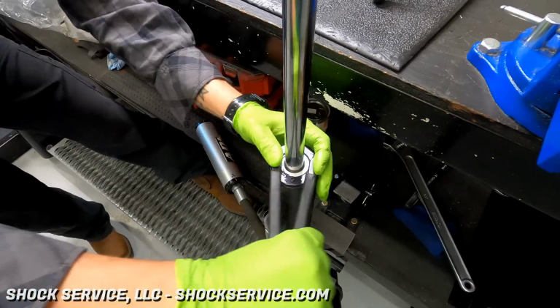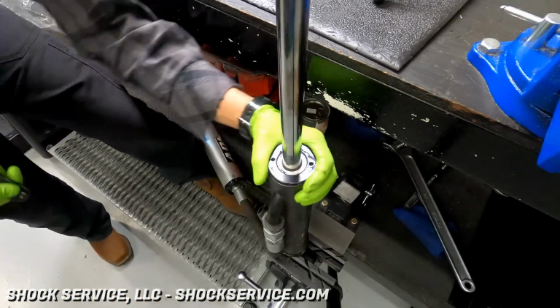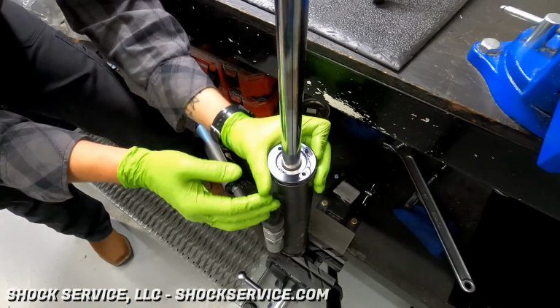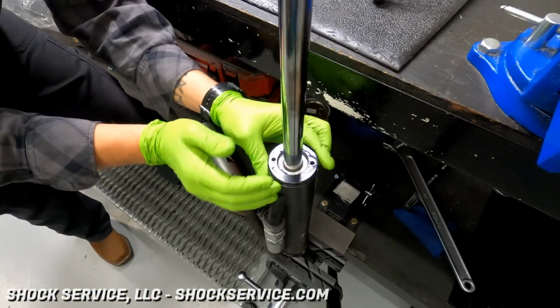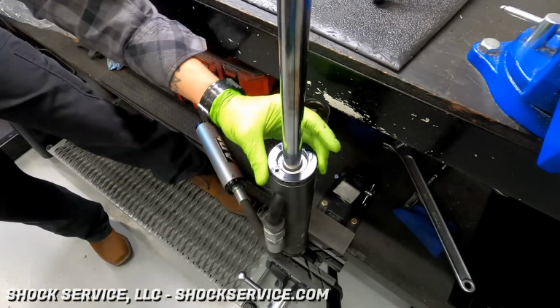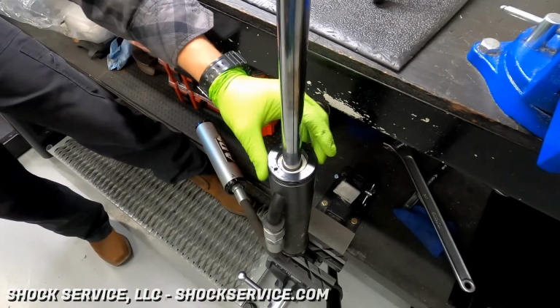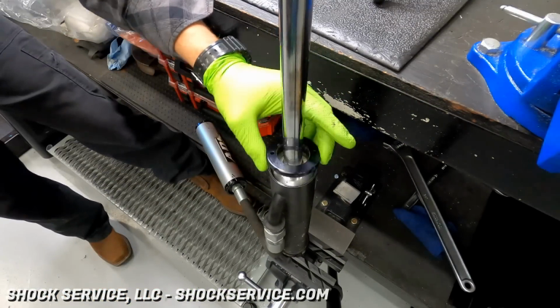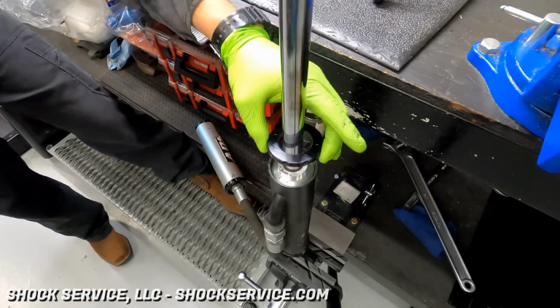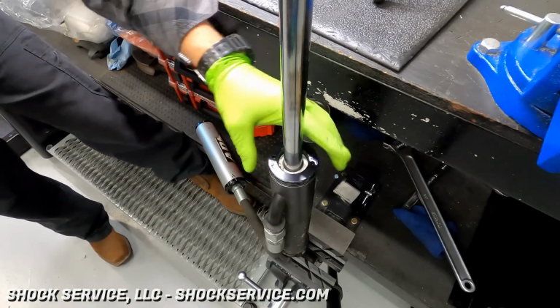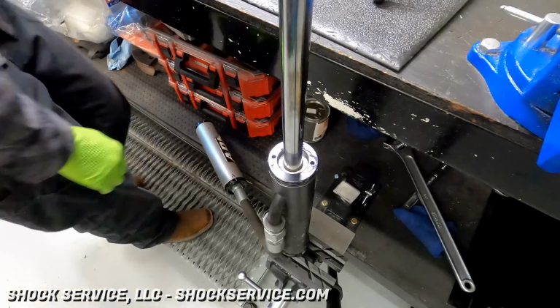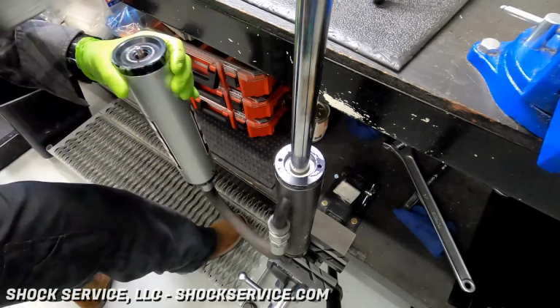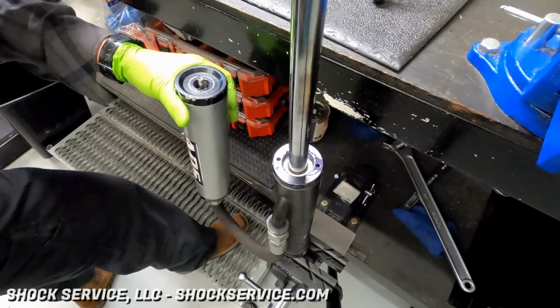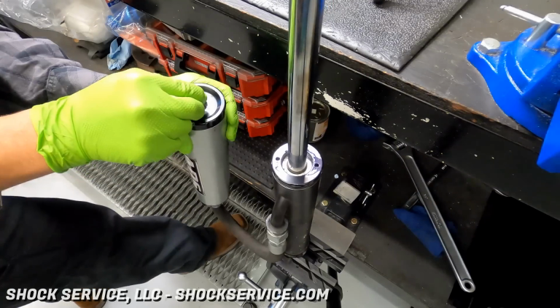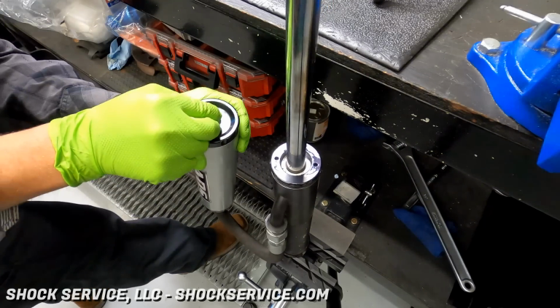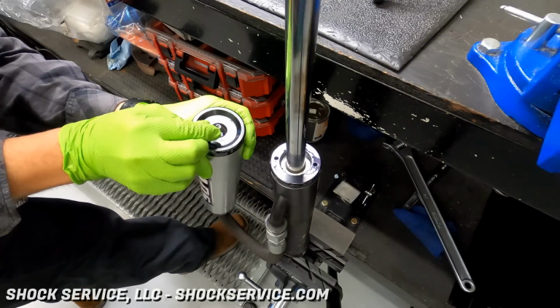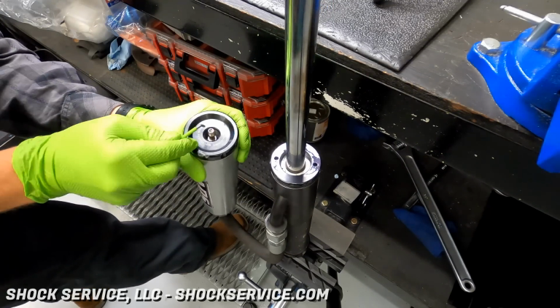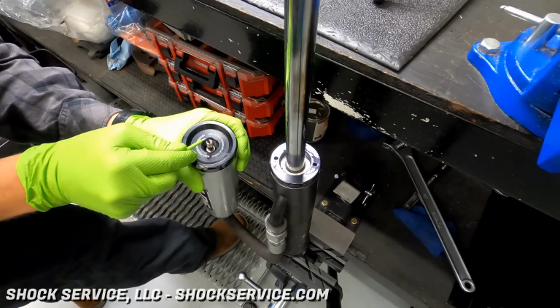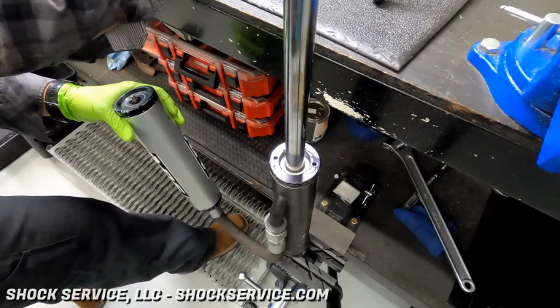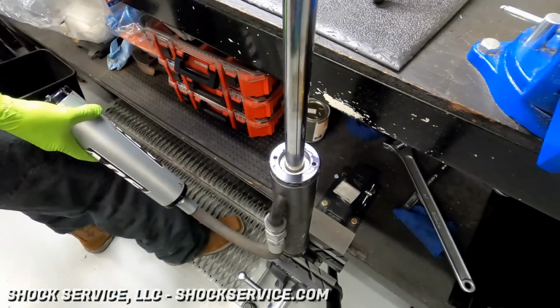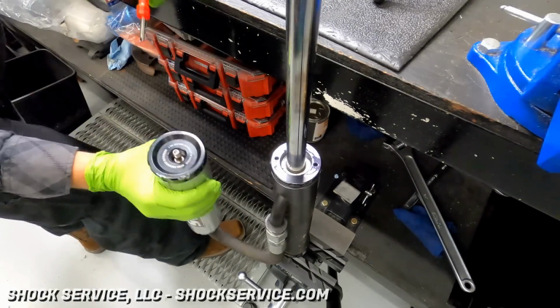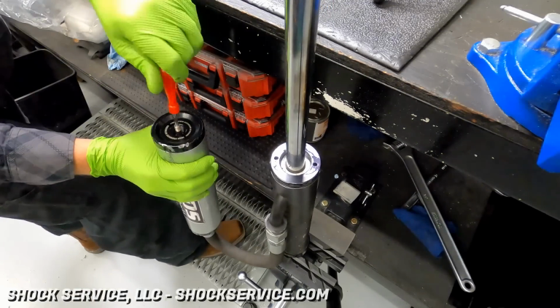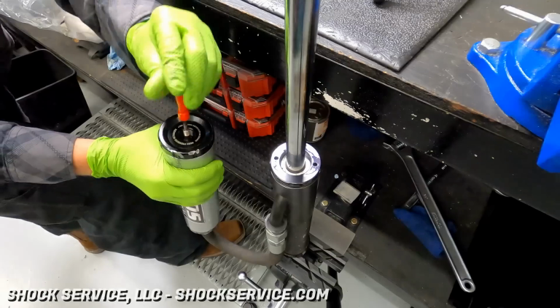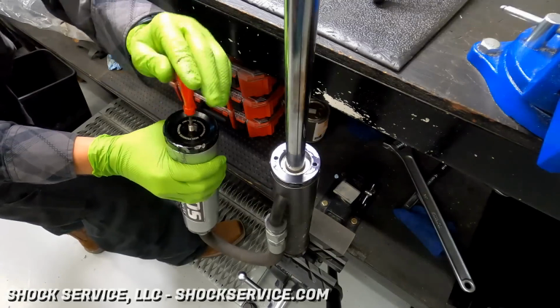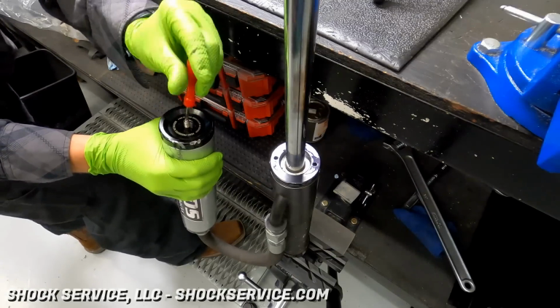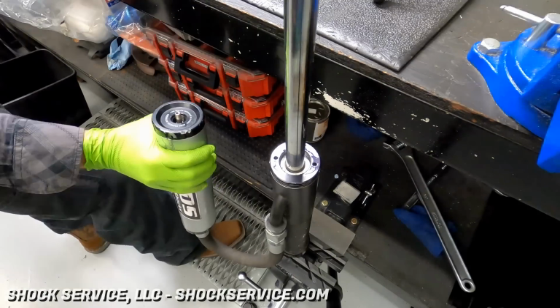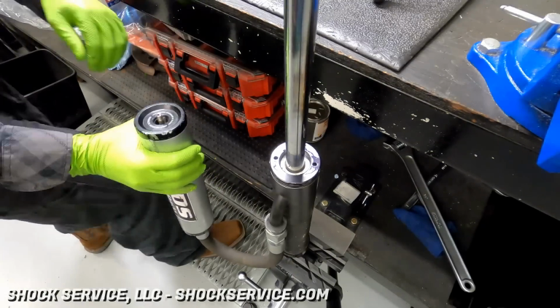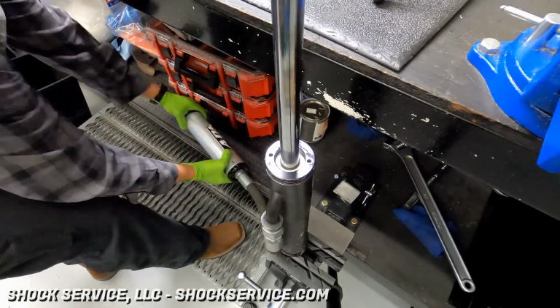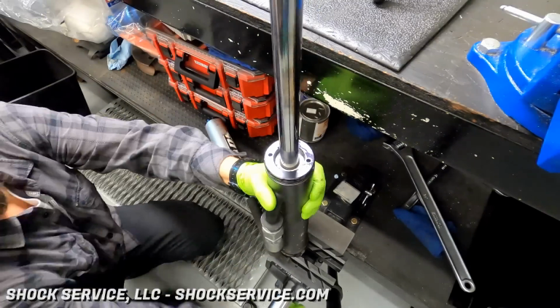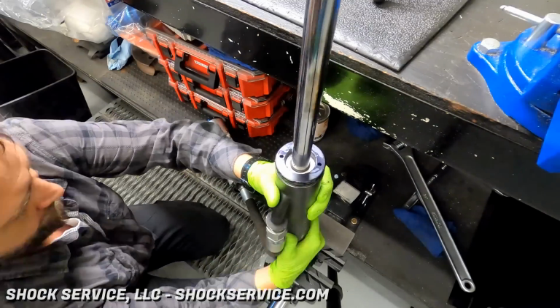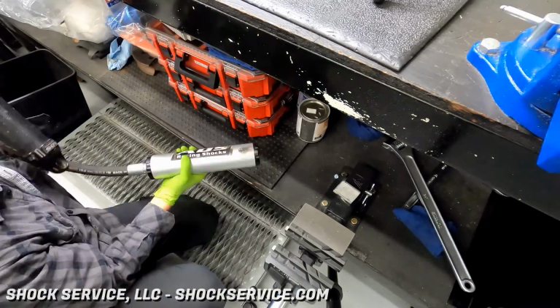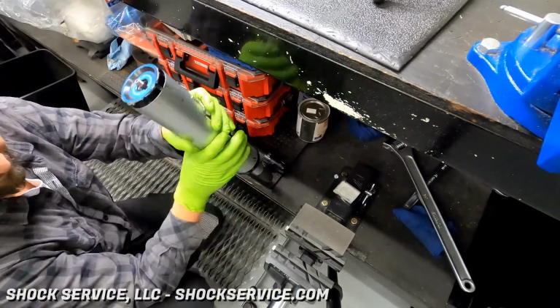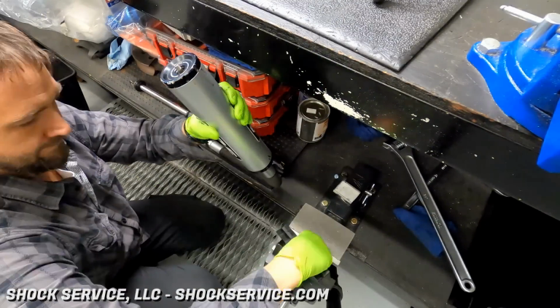The set screw is removed from the wiper cap, and the wiper cap is removed using a spanner wrench. Reservoir pressure was left in the reservoir during that stage — that keeps pressure on the seal head so you can remove the wiper cap.